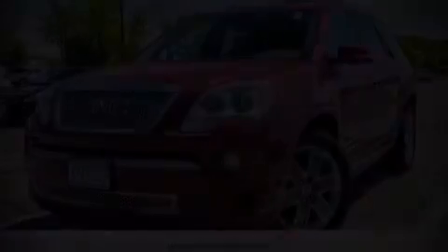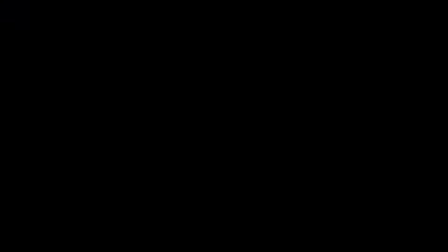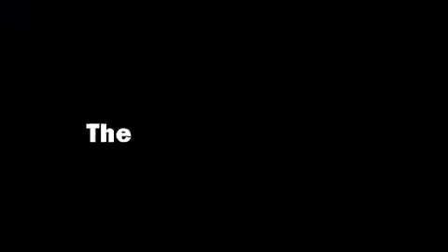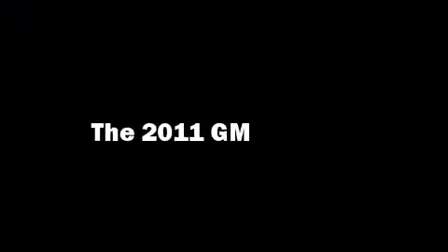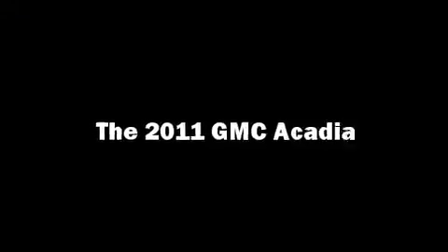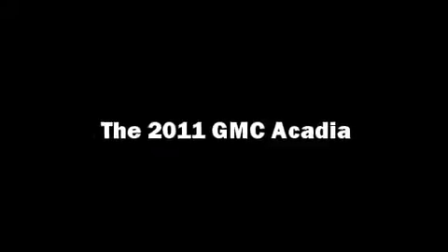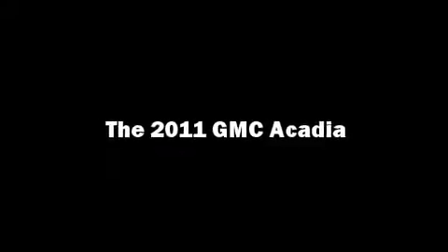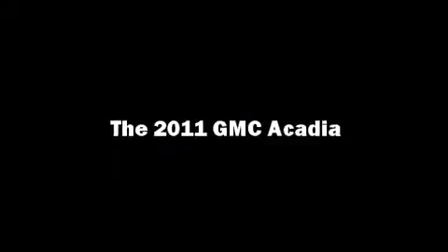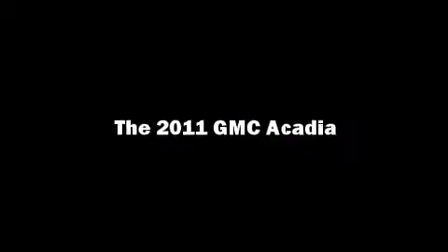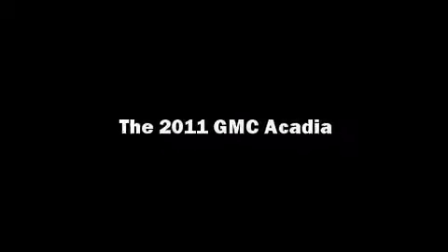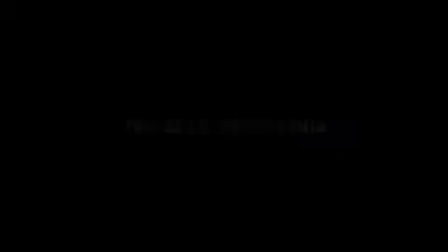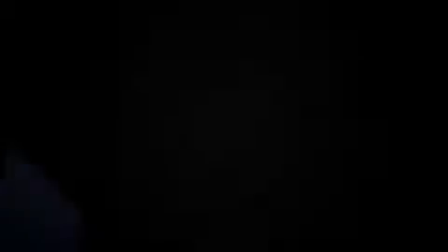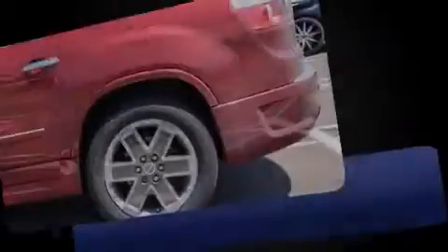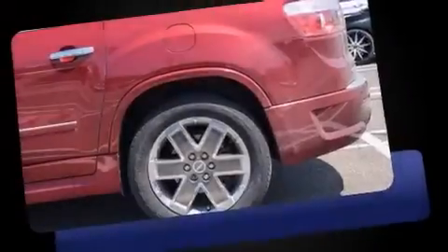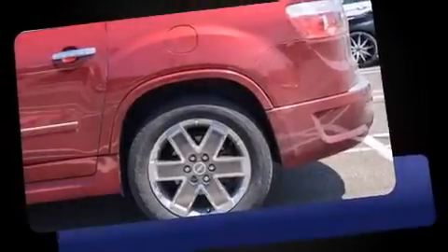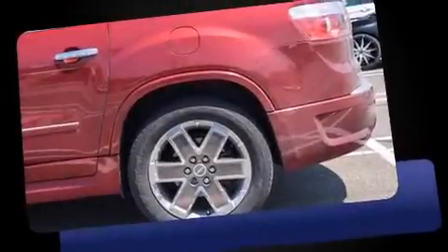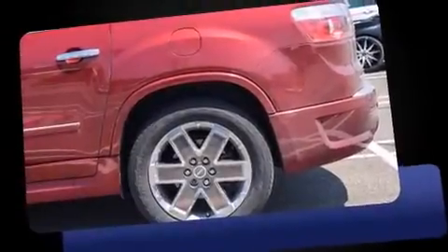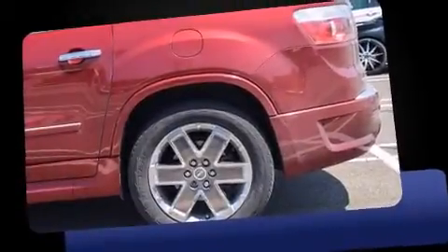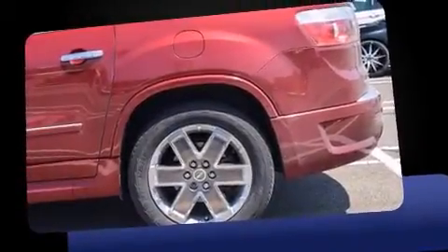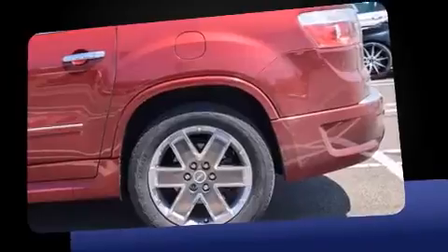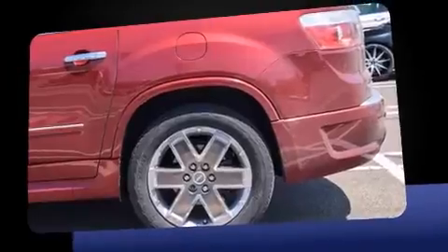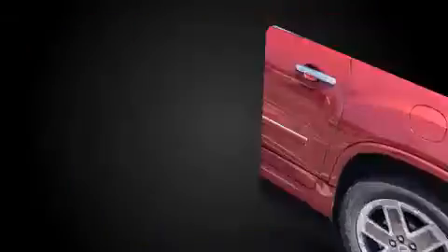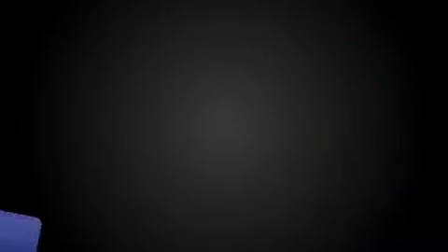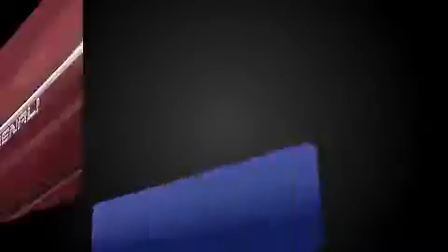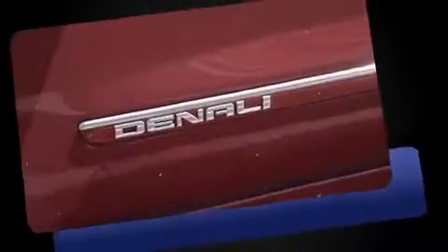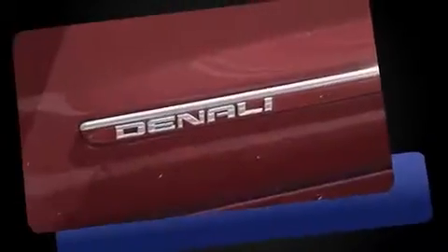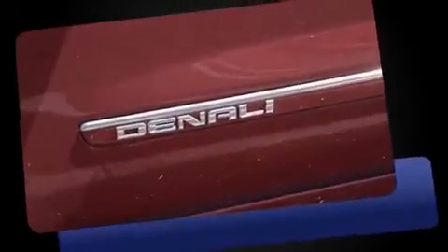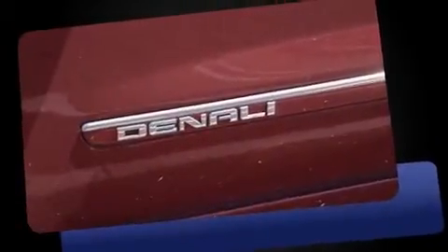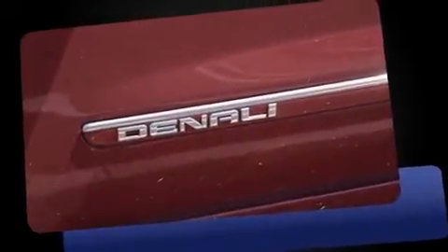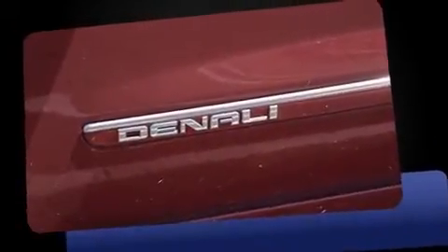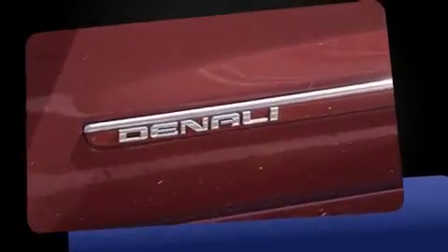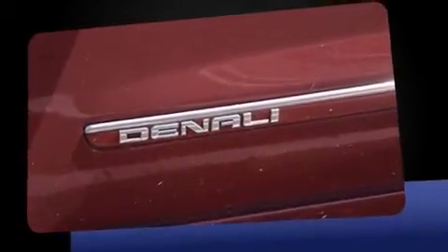You can expect a lot from the 2011 GMC Acadia. It features all-wheel drive versatility, an automatic transmission, and a refined six-cylinder engine.